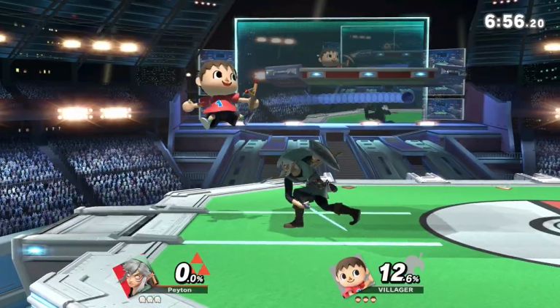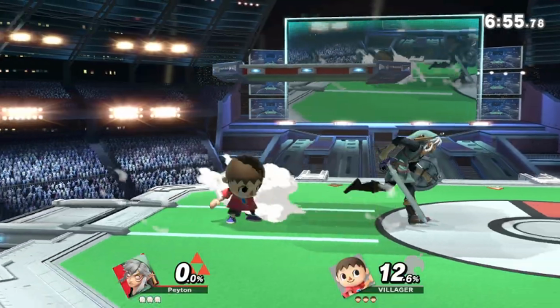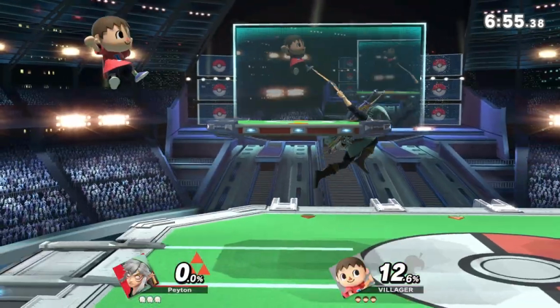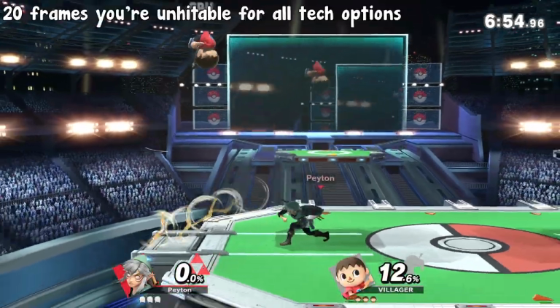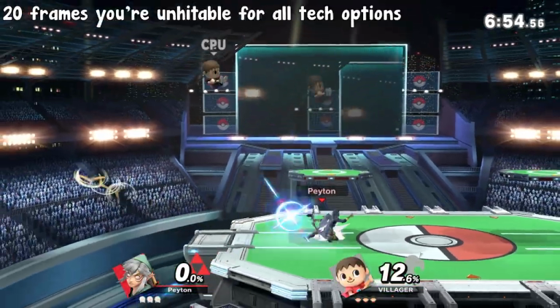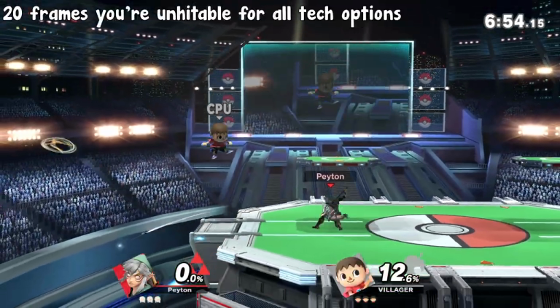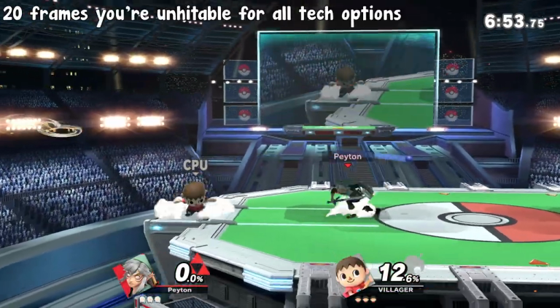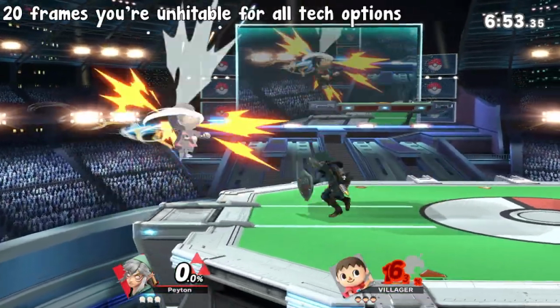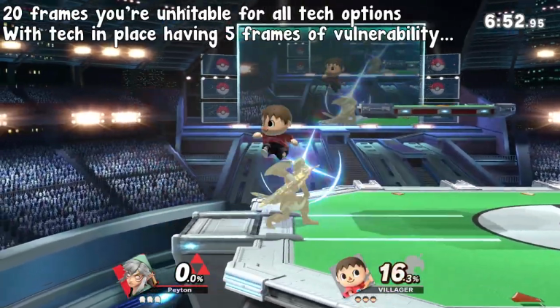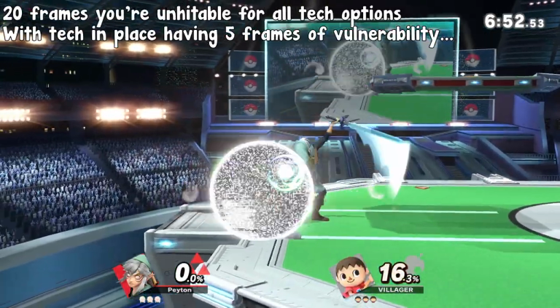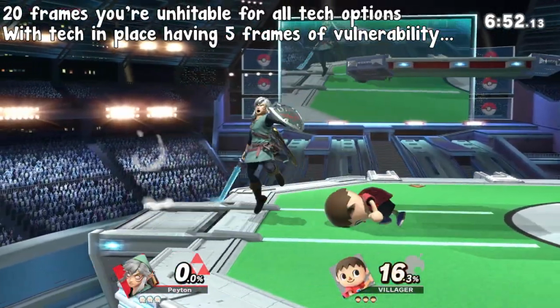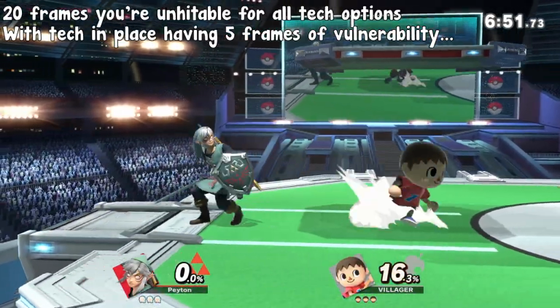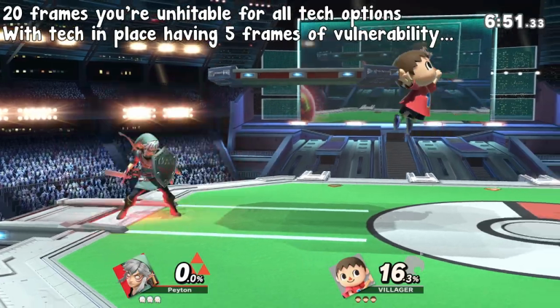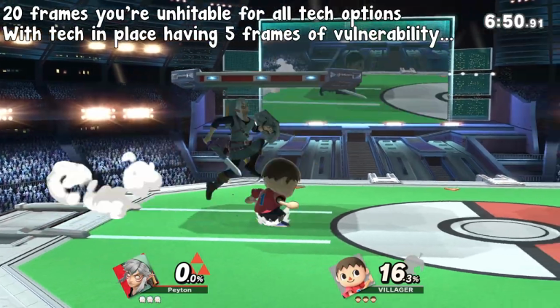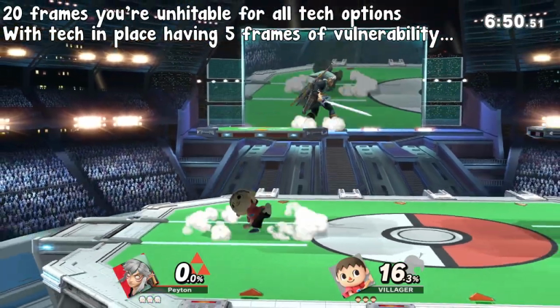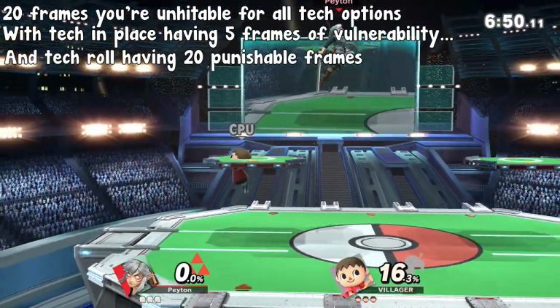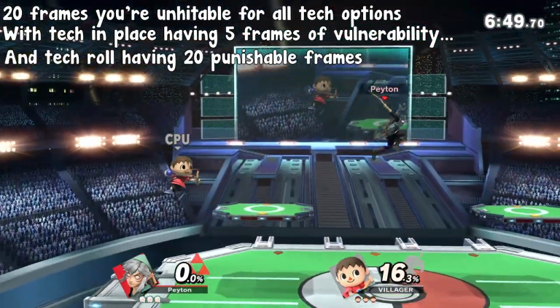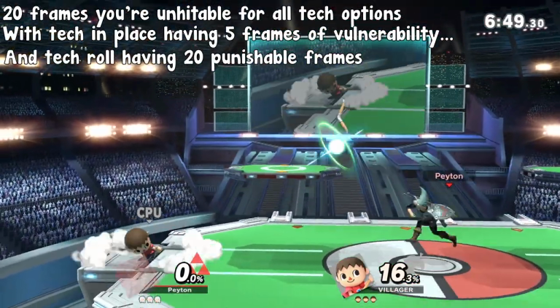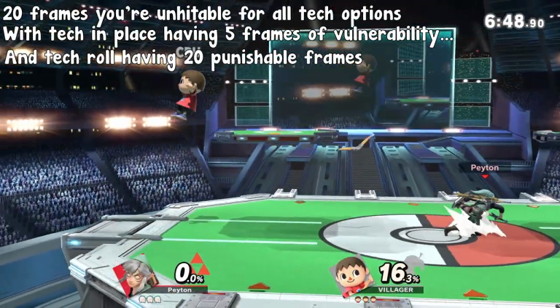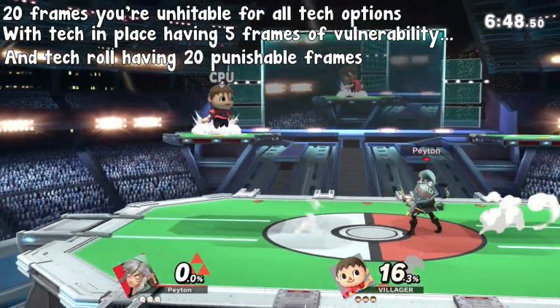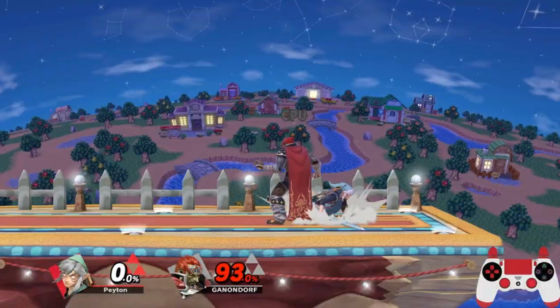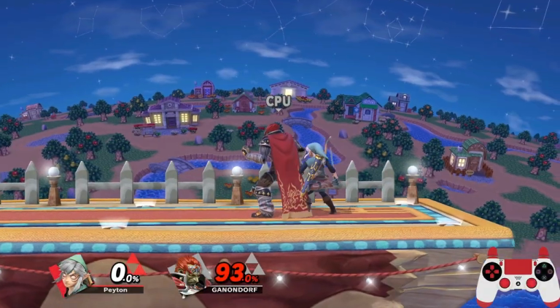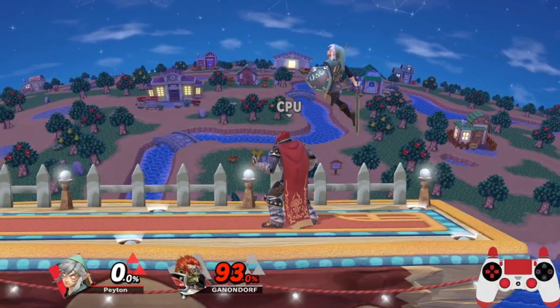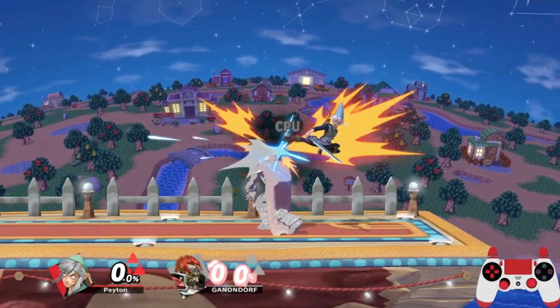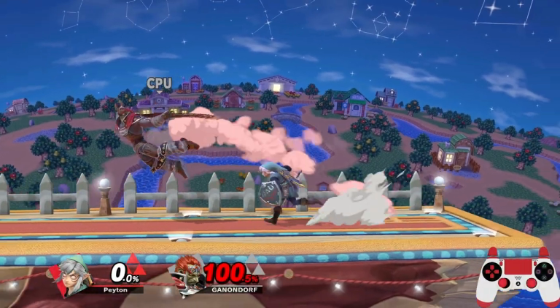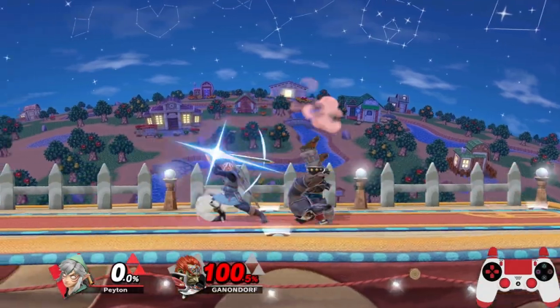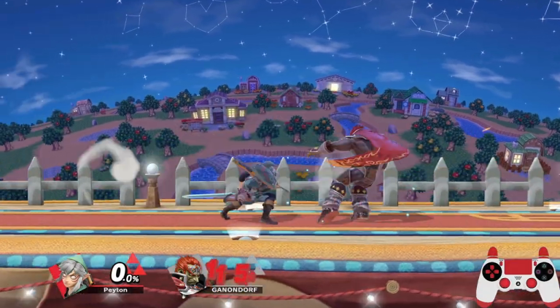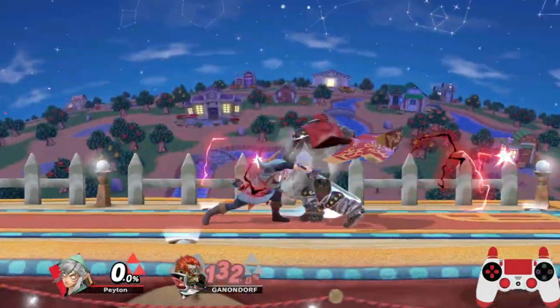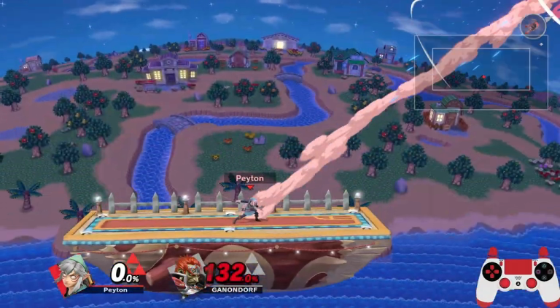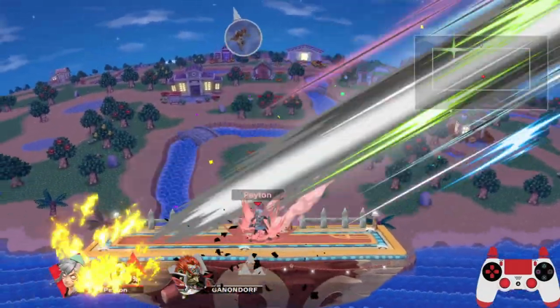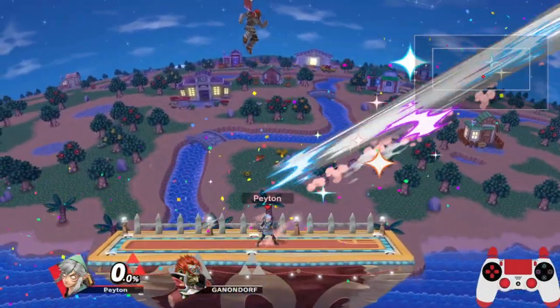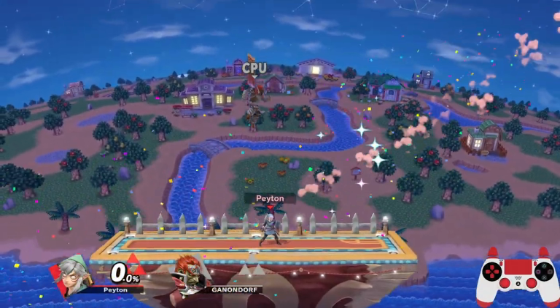All tech options give you 20 frames of intangibility, with tech in place having 5 frames of vulnerability and tech rolls in both directions having 20. This means that if your opponent has a read on you, there's enough frames to punish with something — it's not completely safe.